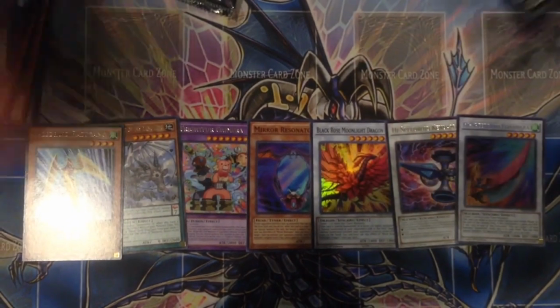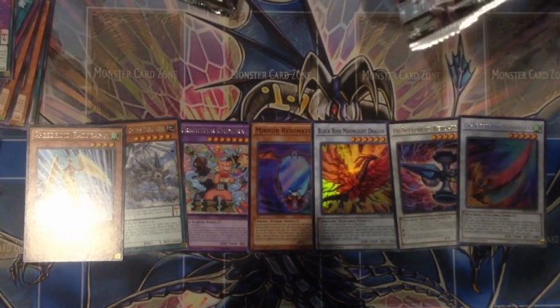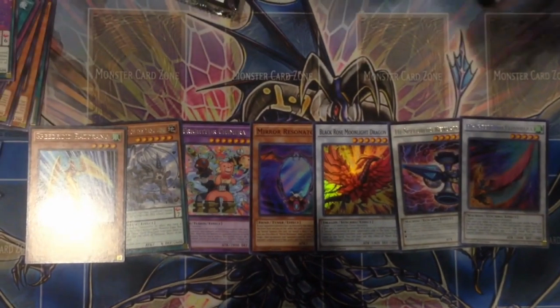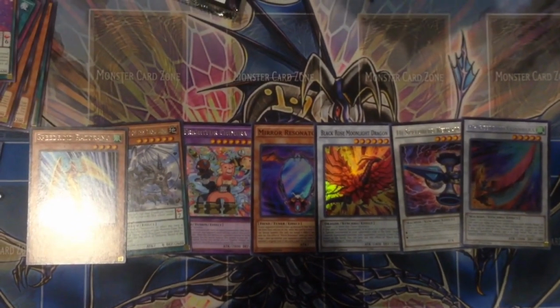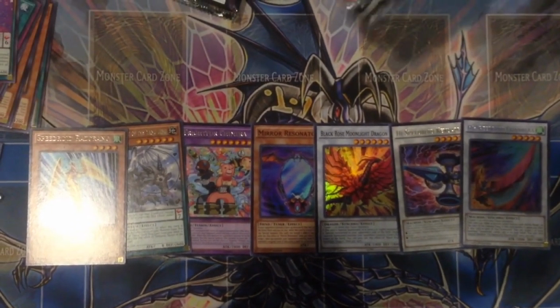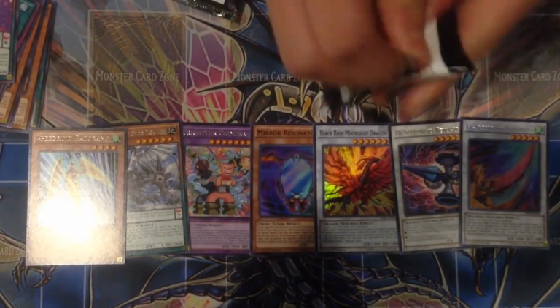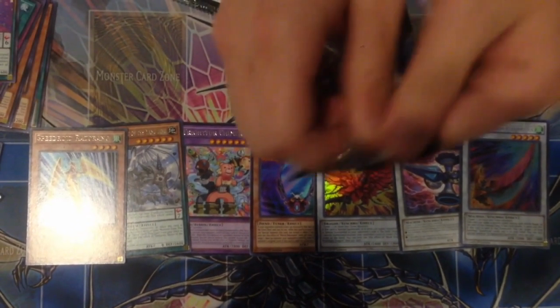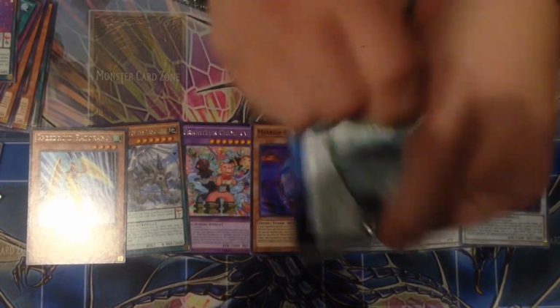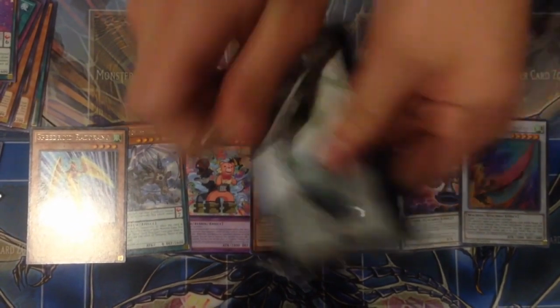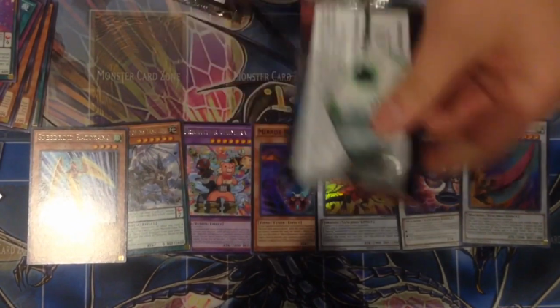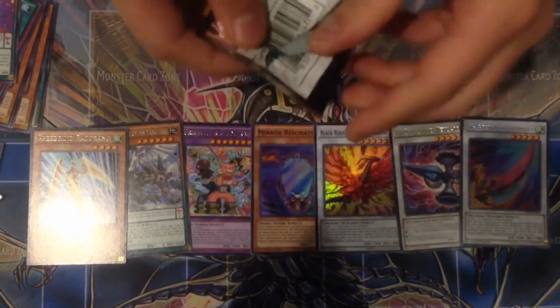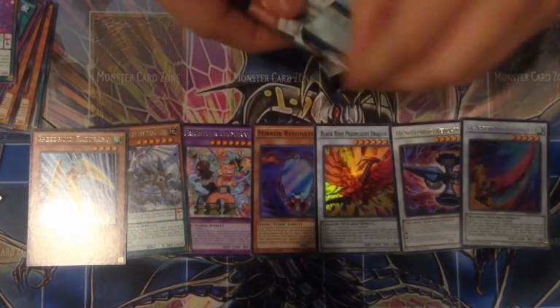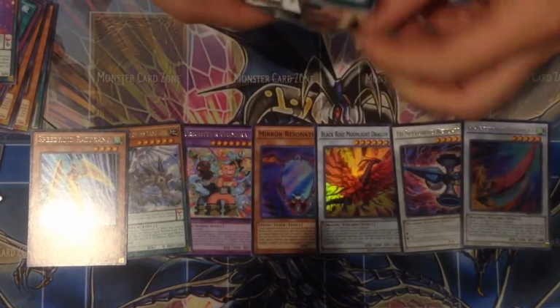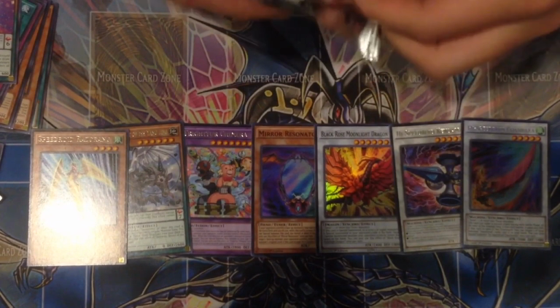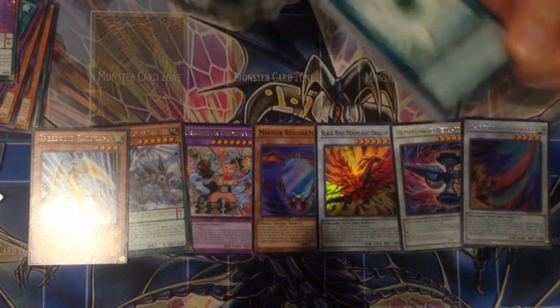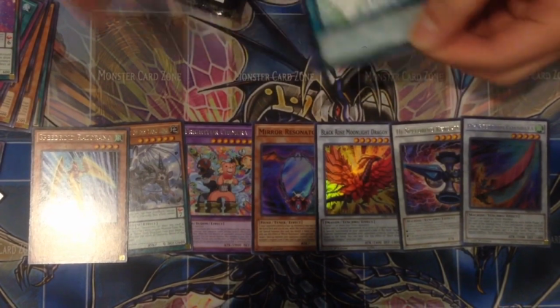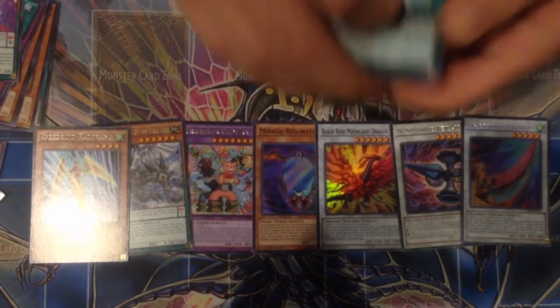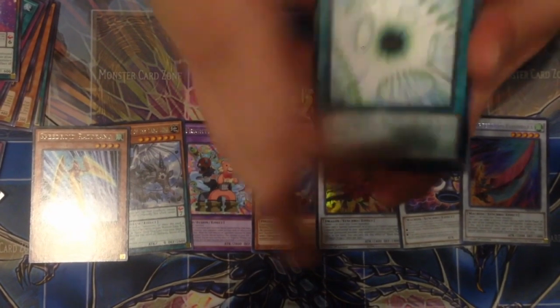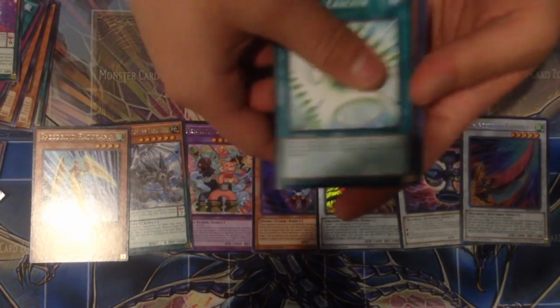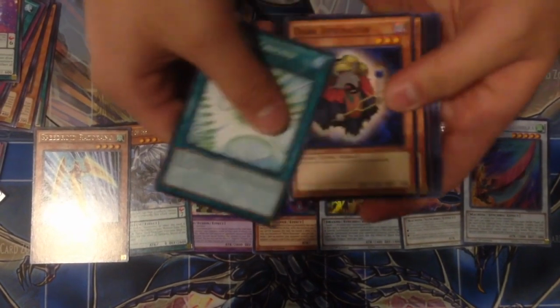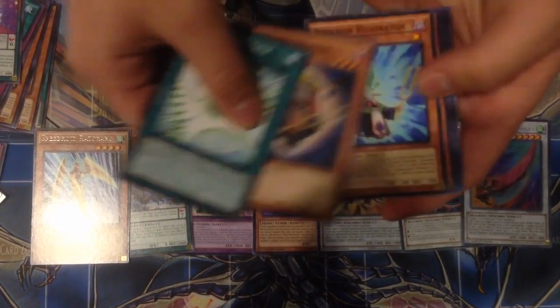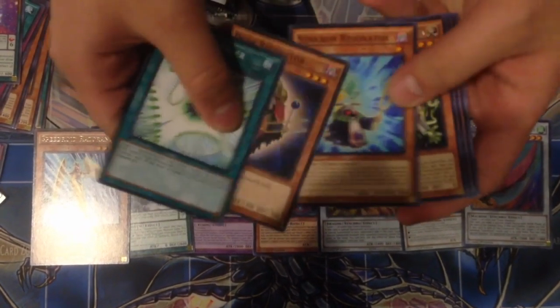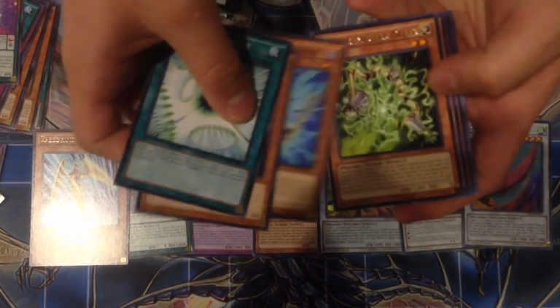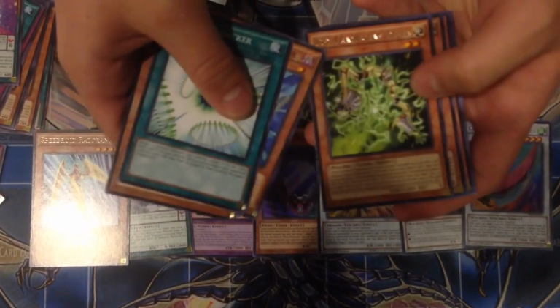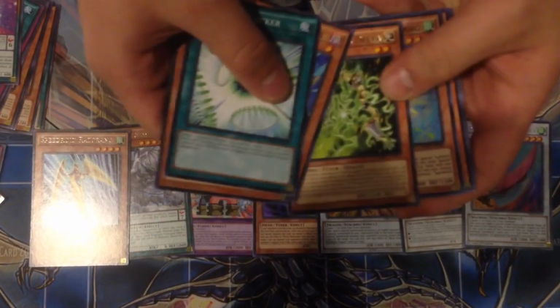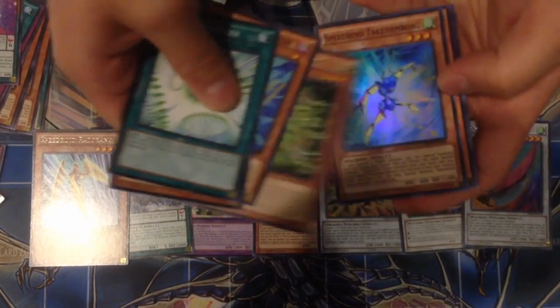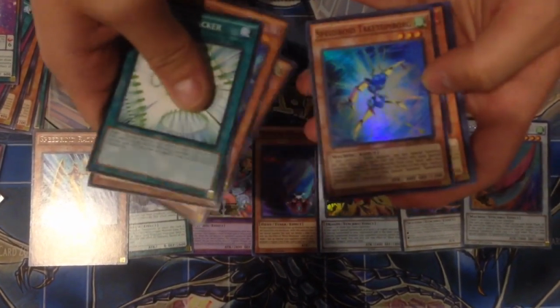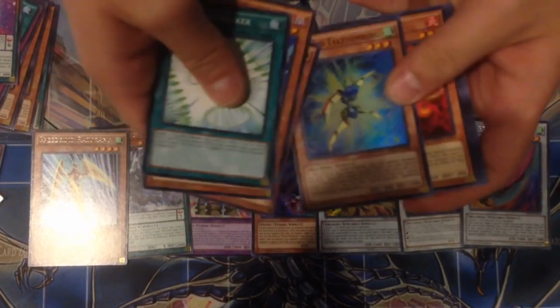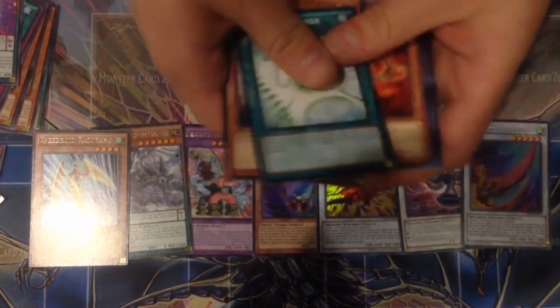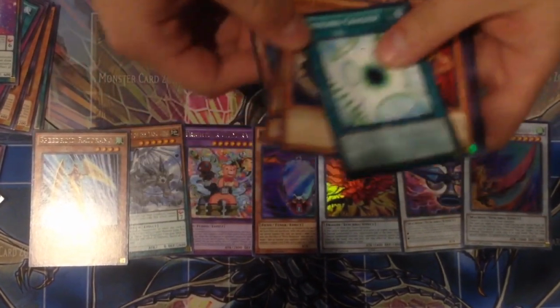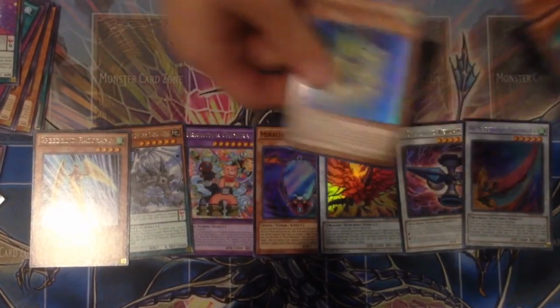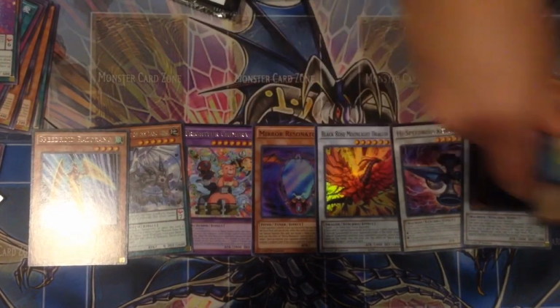Alright, let's go with the last pack. Let's see what we get. We got a Speed Roy Super Rare.